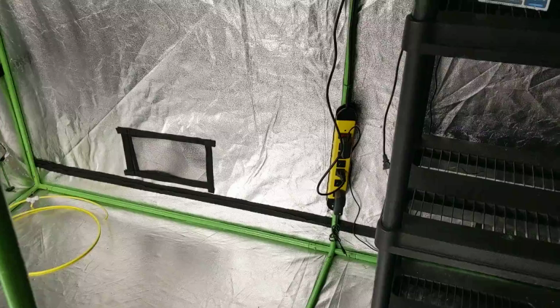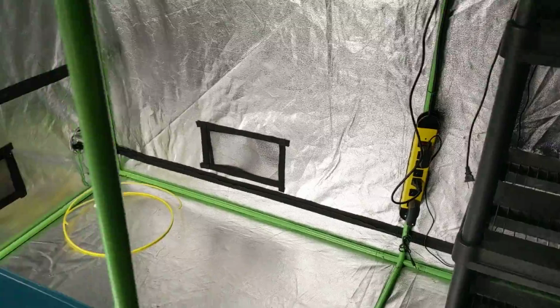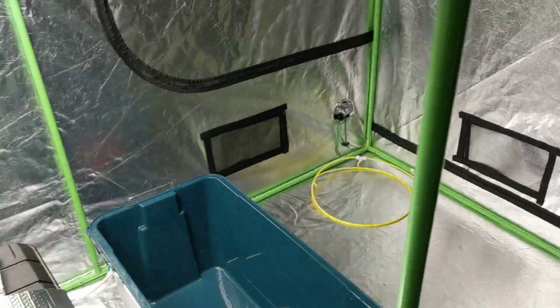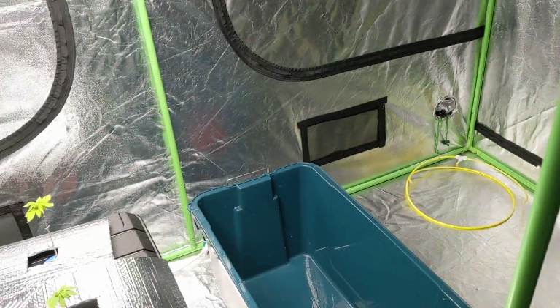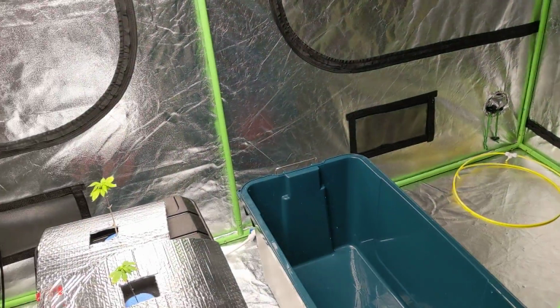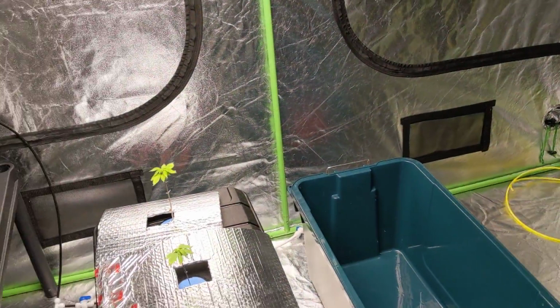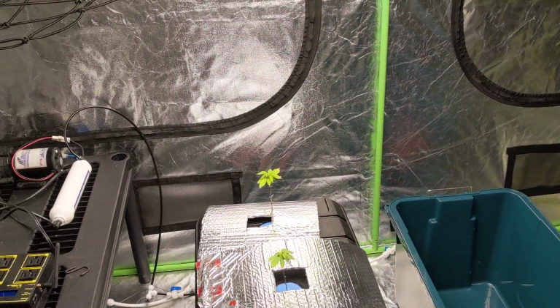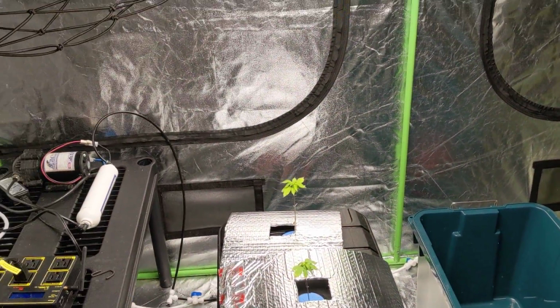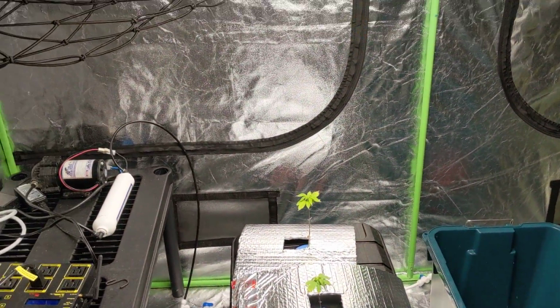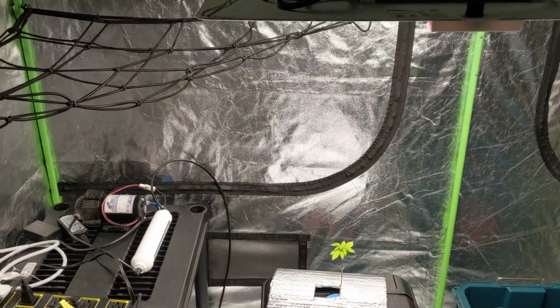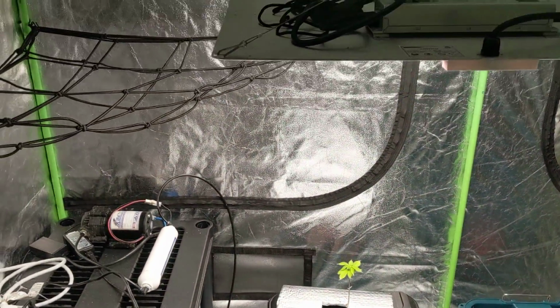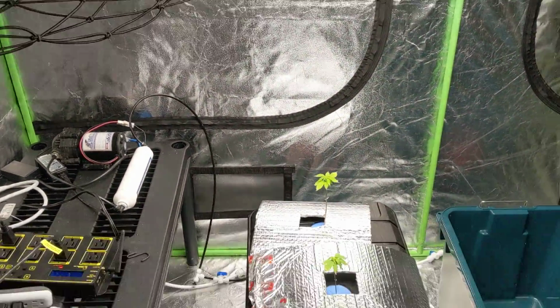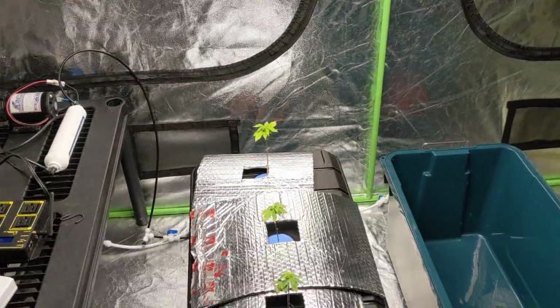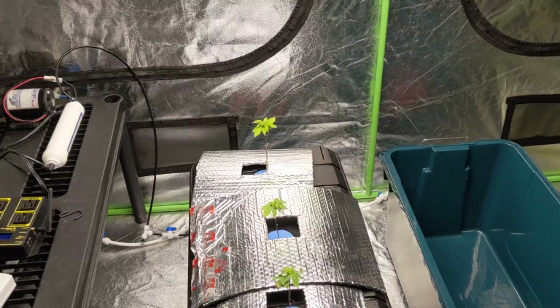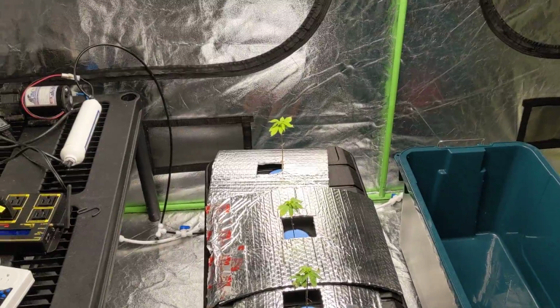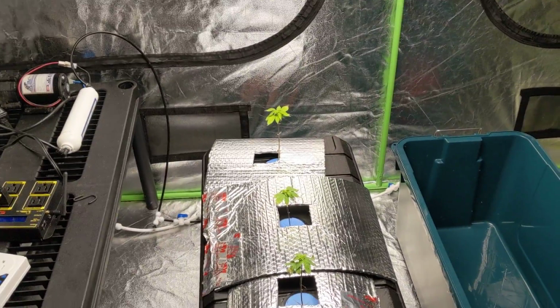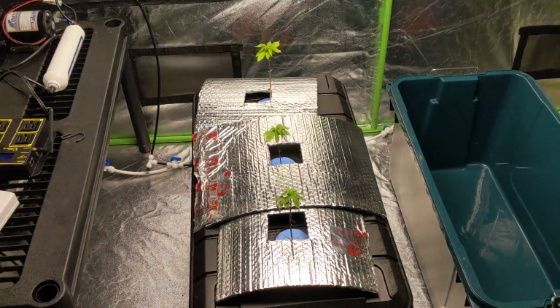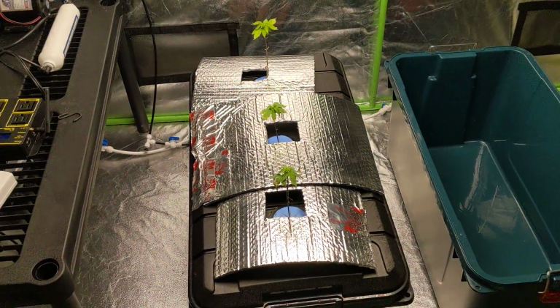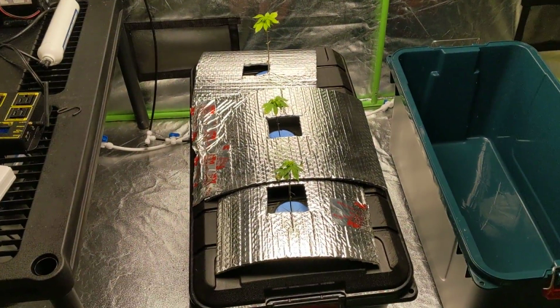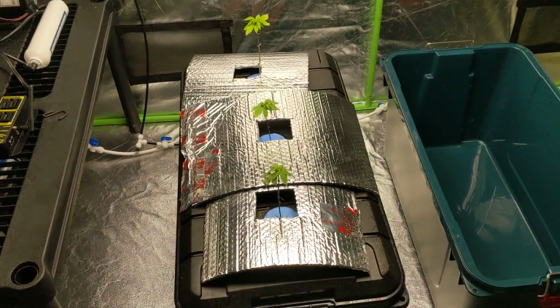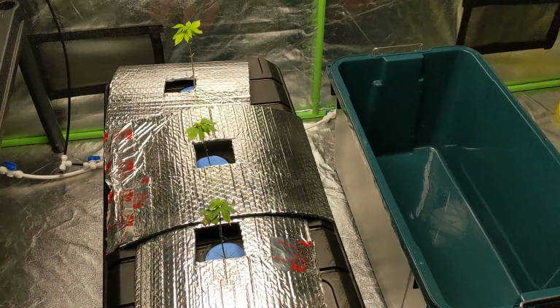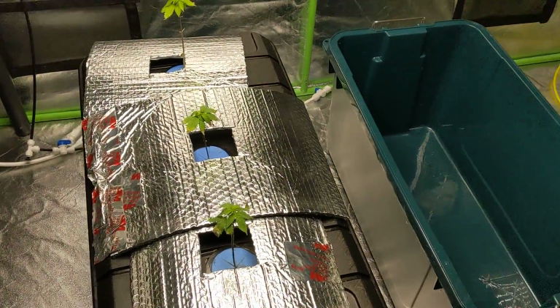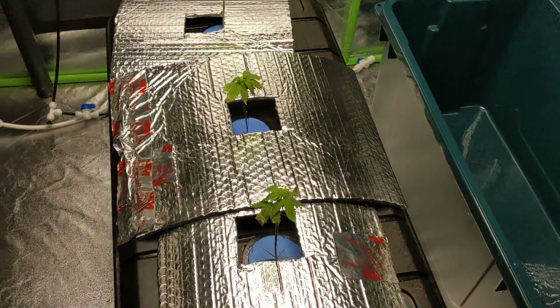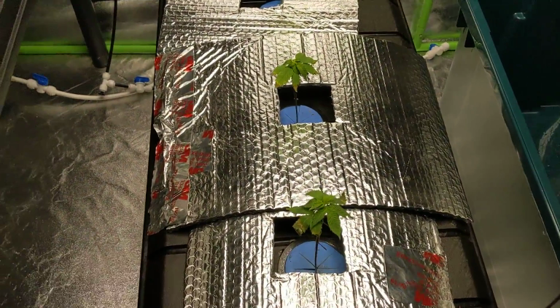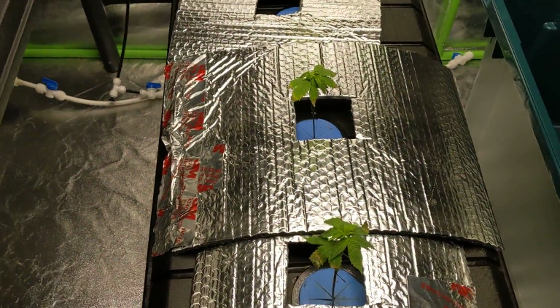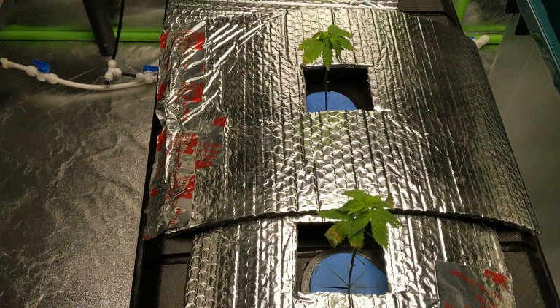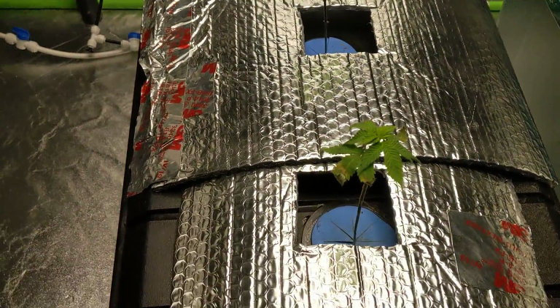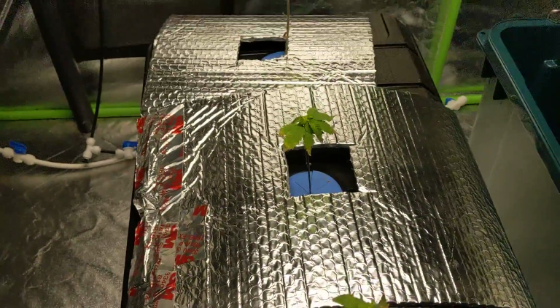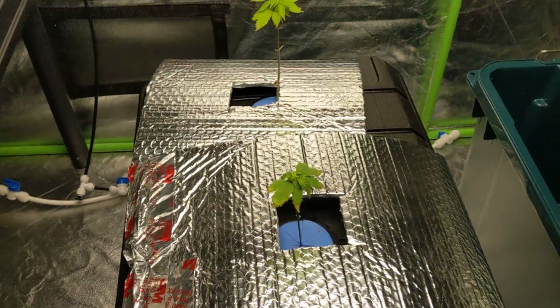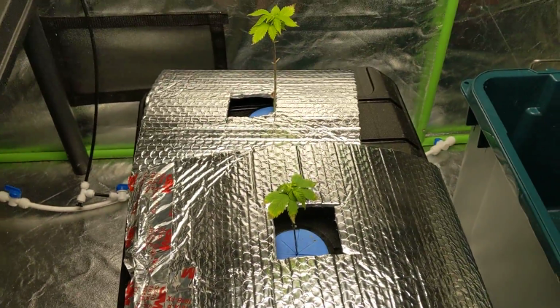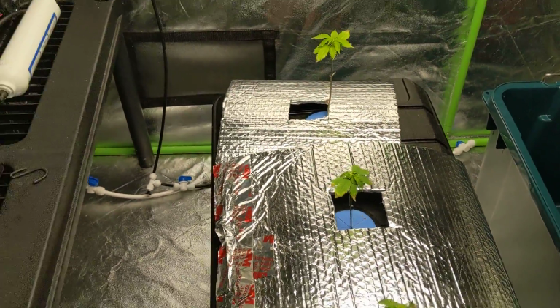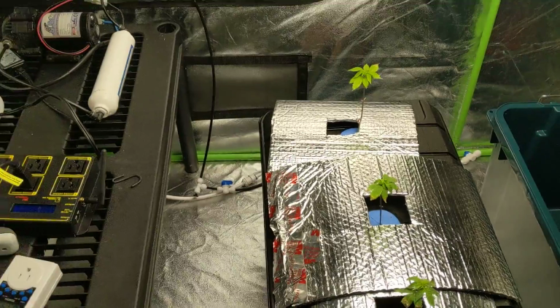Not too much else has changed in the tent. Just did a thorough cleaning - some oil, smells nice like a pine tree in here now. I'll post another video update next week and I'm hoping these plants actually show a difference, so talk to you then.